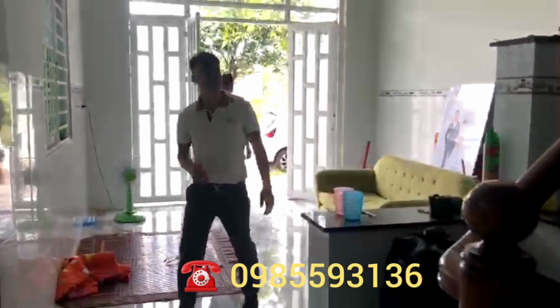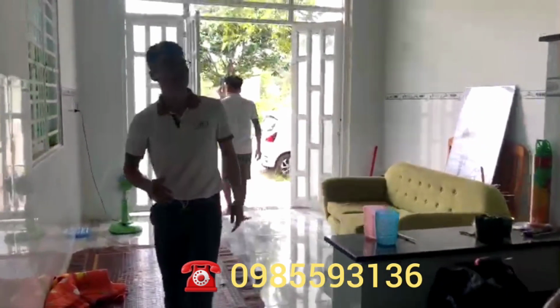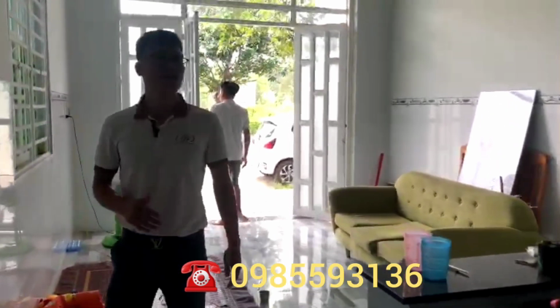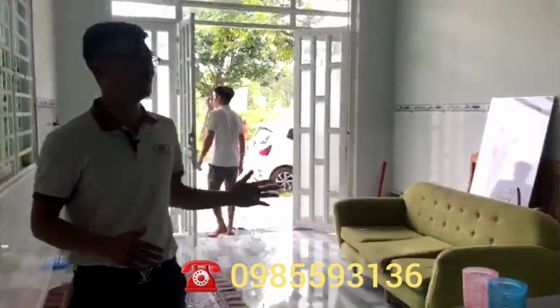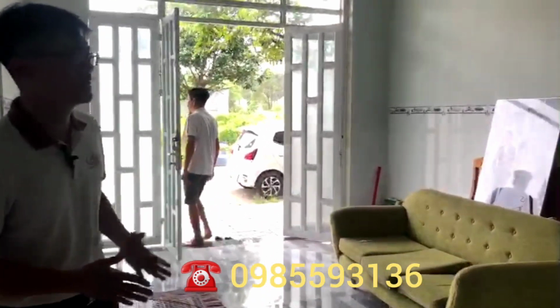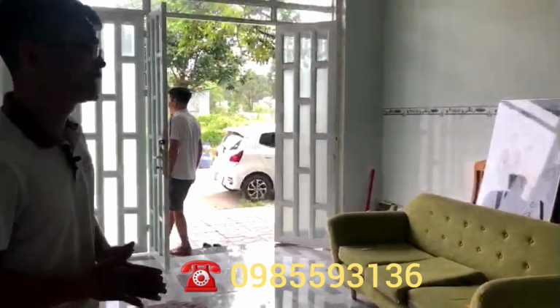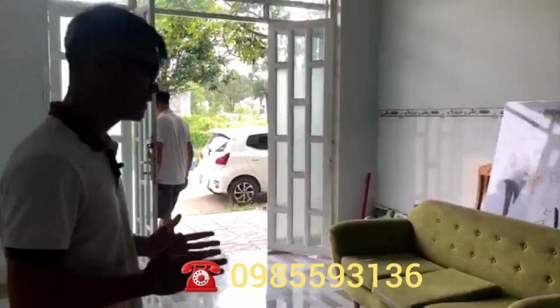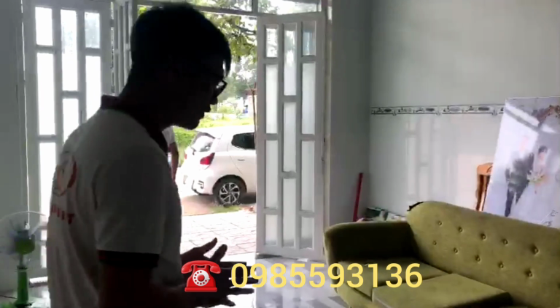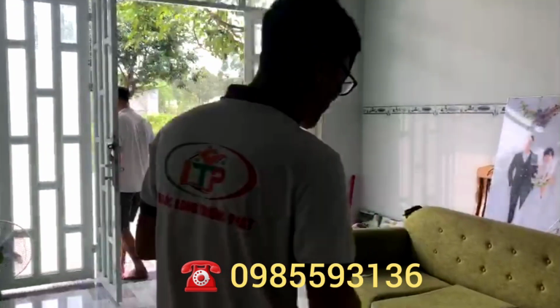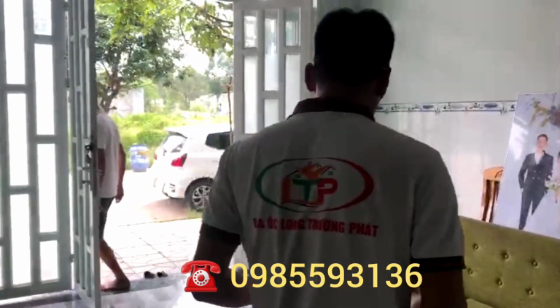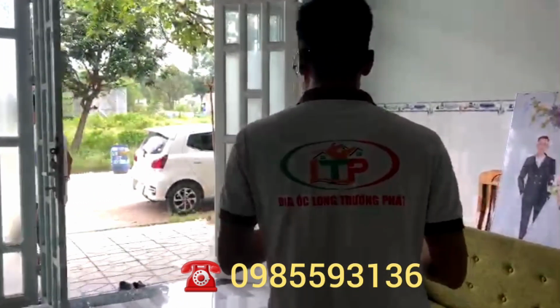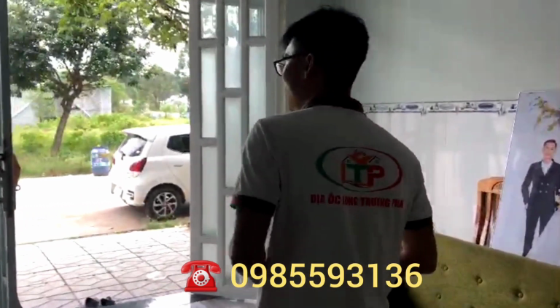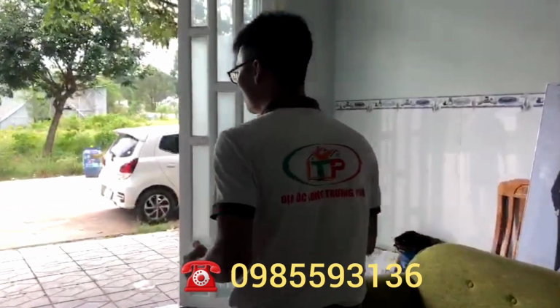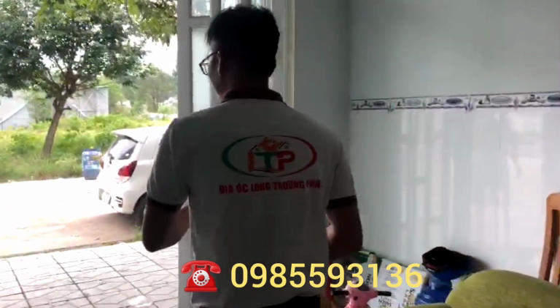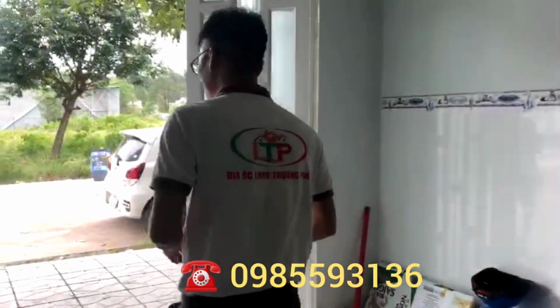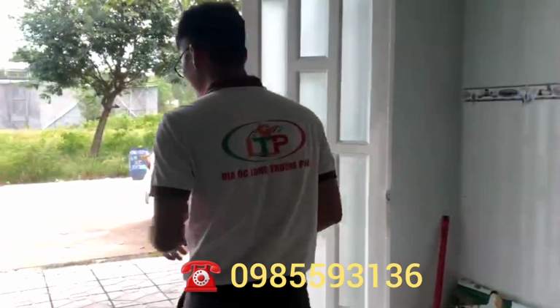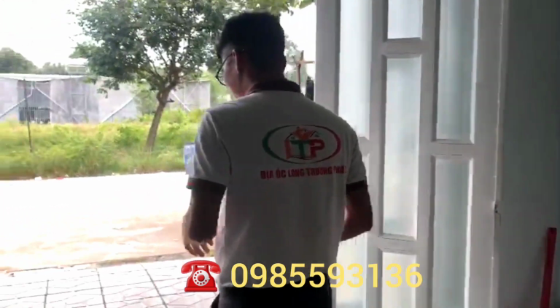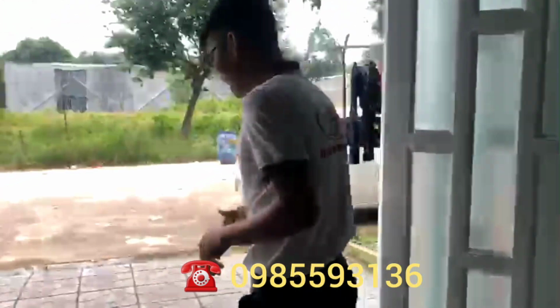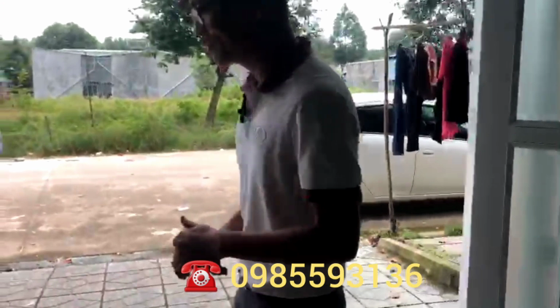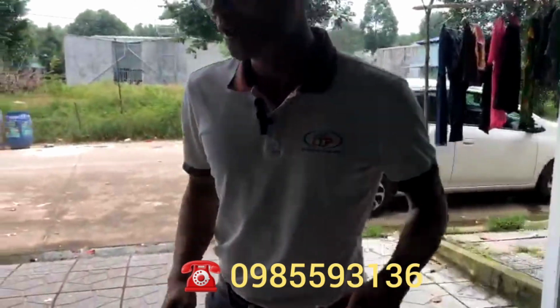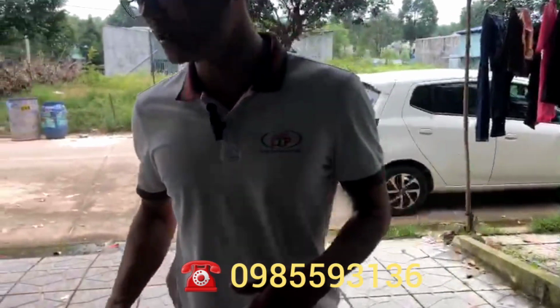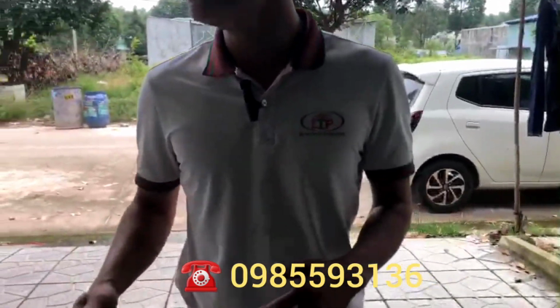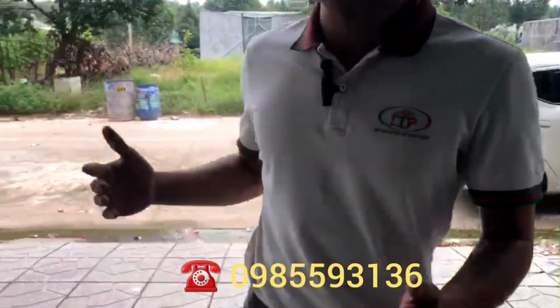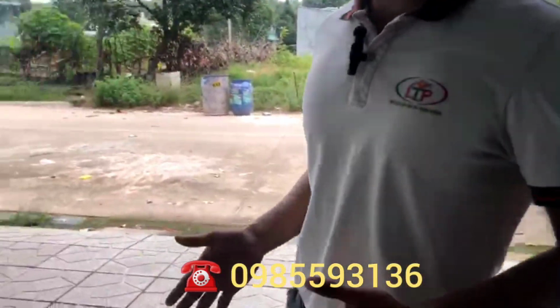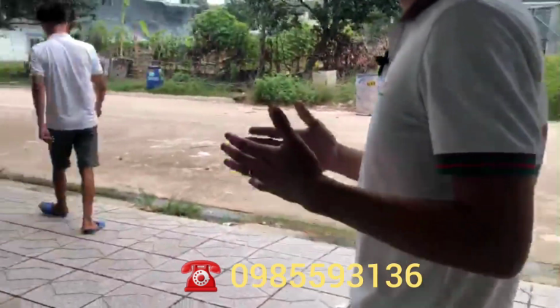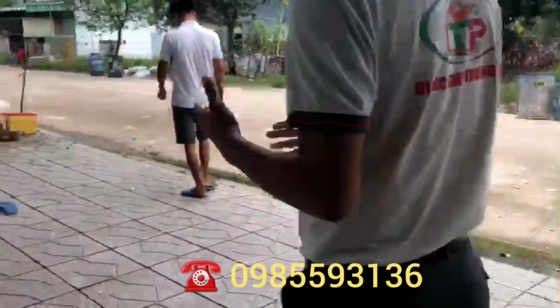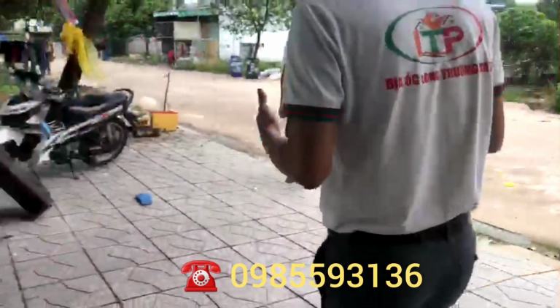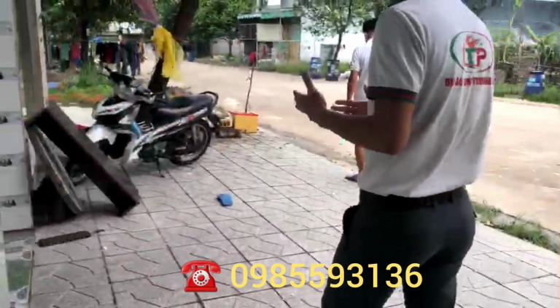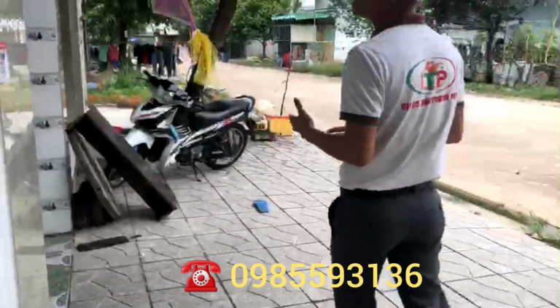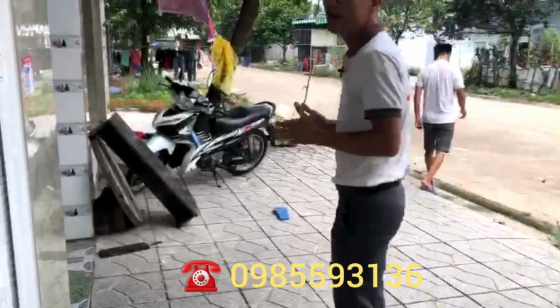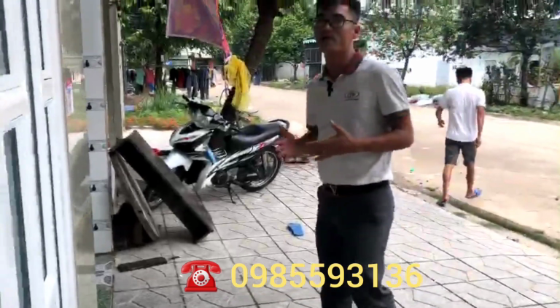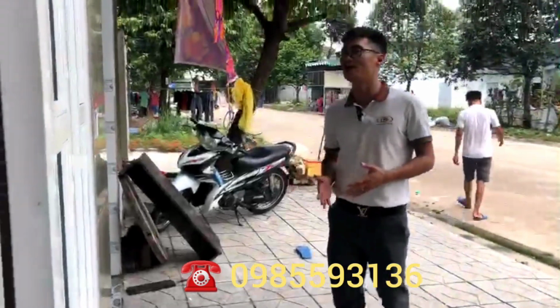Bây giờ thì mình sẽ đi sang bên cái kiot và cũng như là lối đi vào phòng trọ như thế nào. Một điều đặc biệt về sản phẩm này là hiện tại thu nhập cho thuê là 20 triệu 1 tháng.